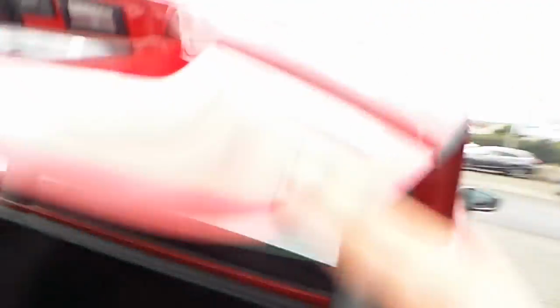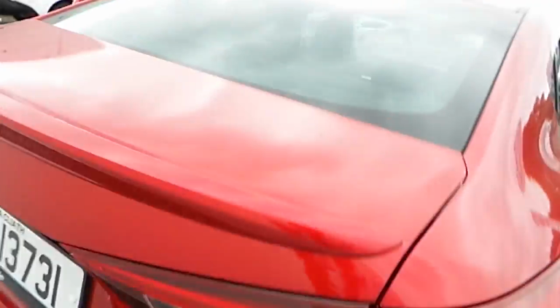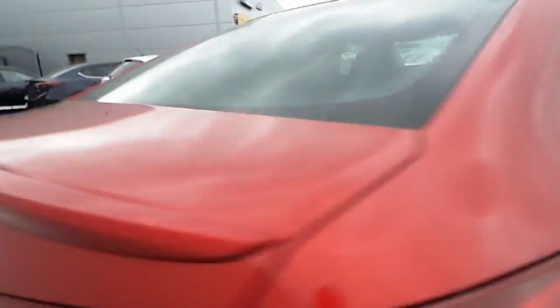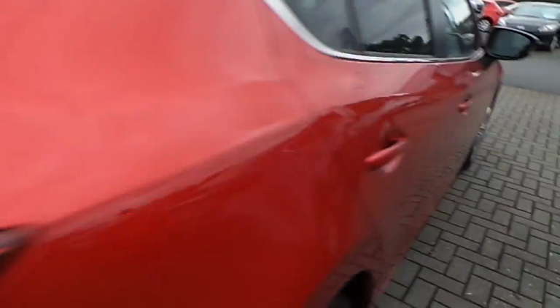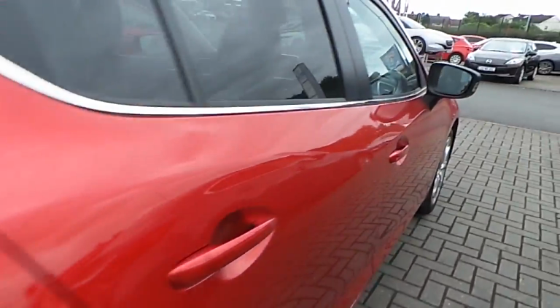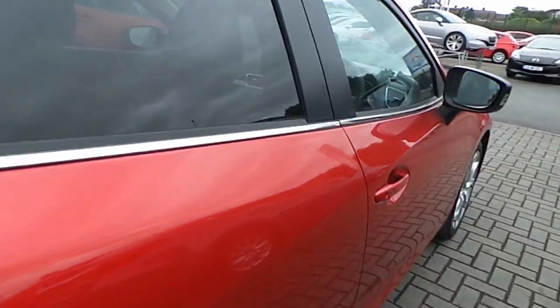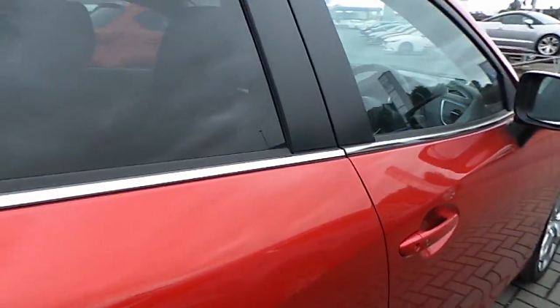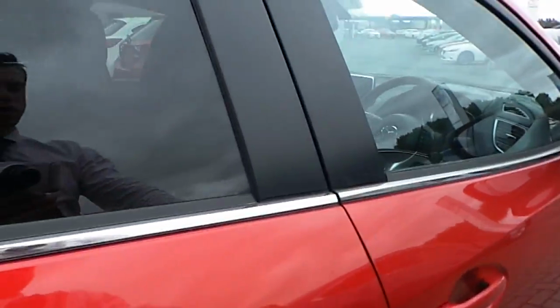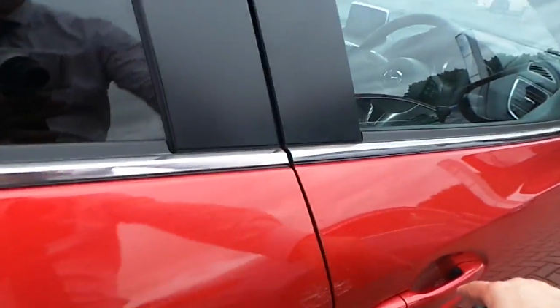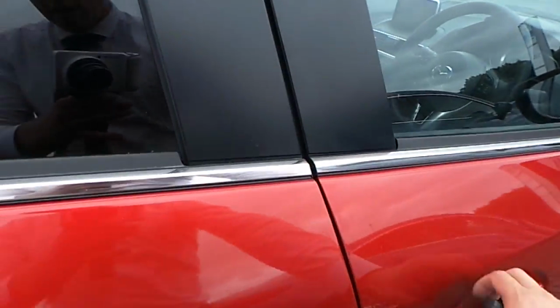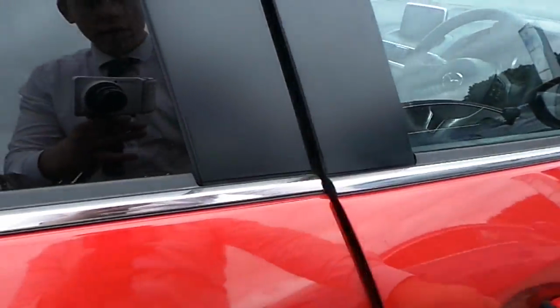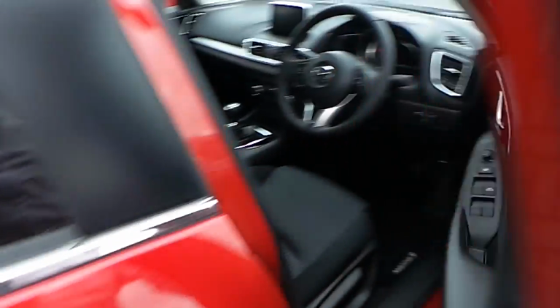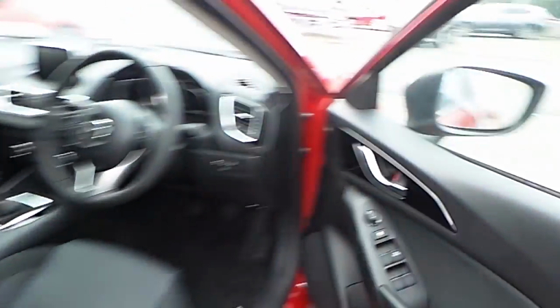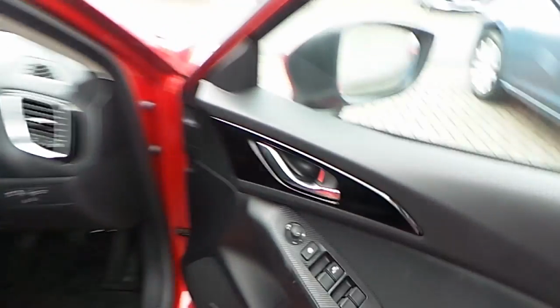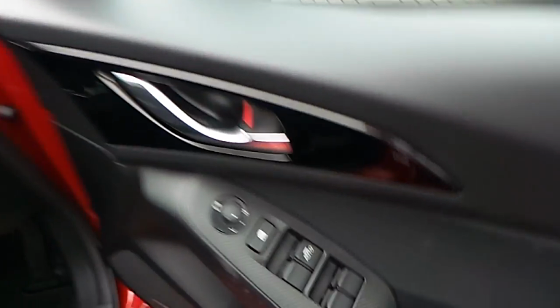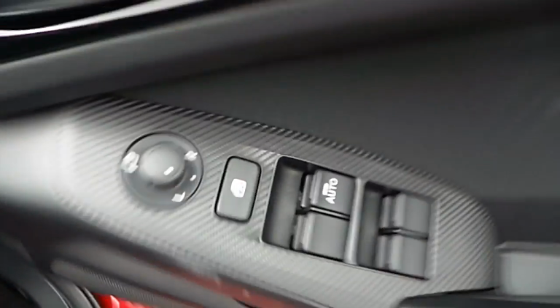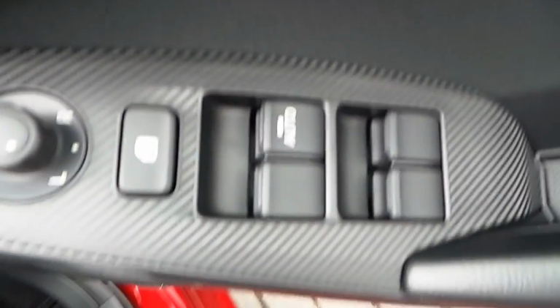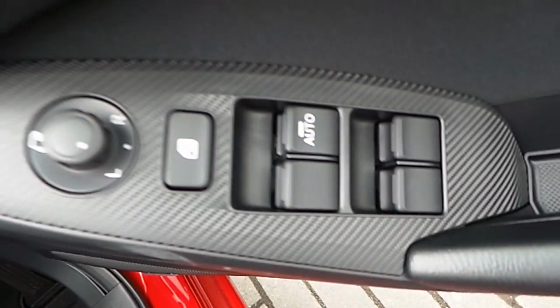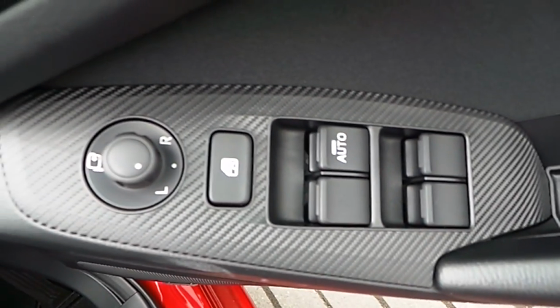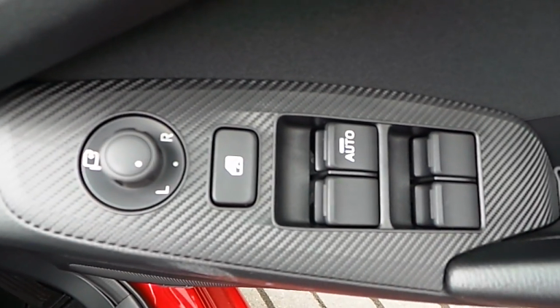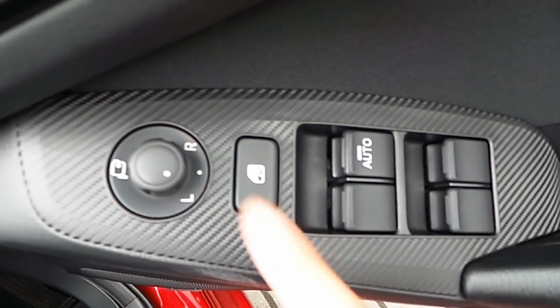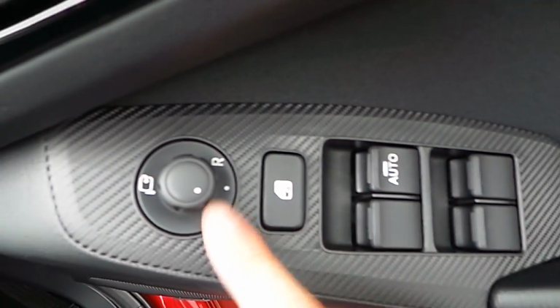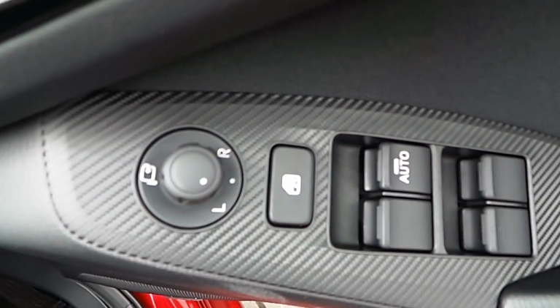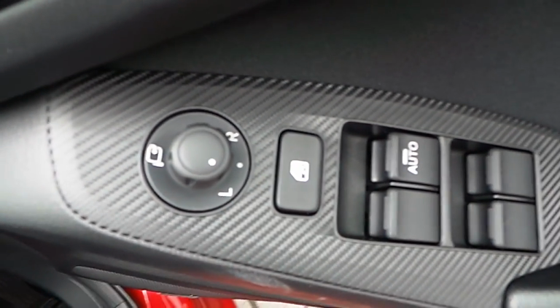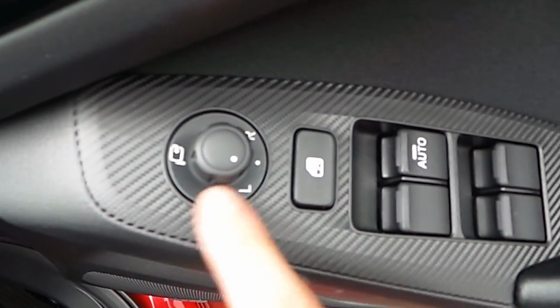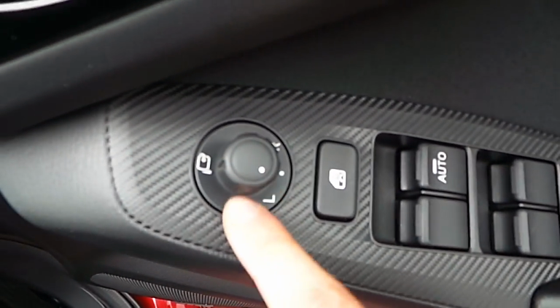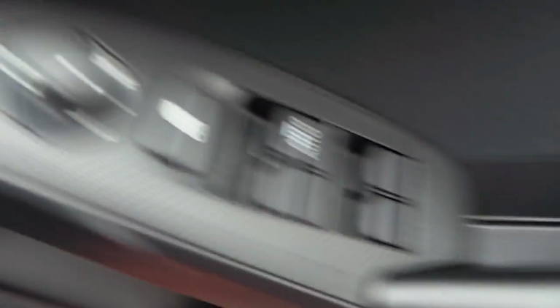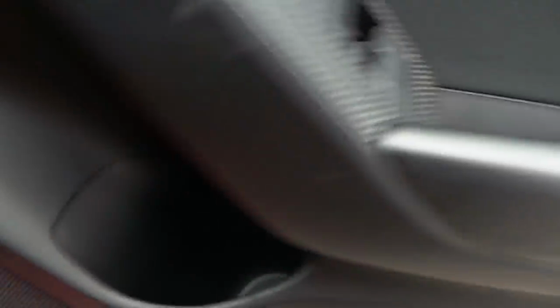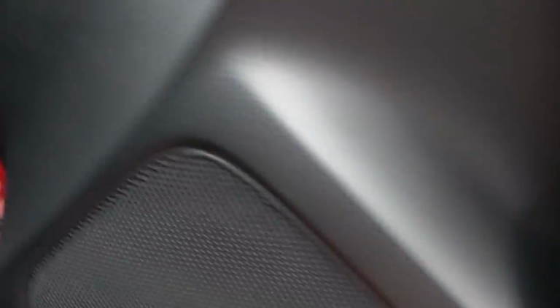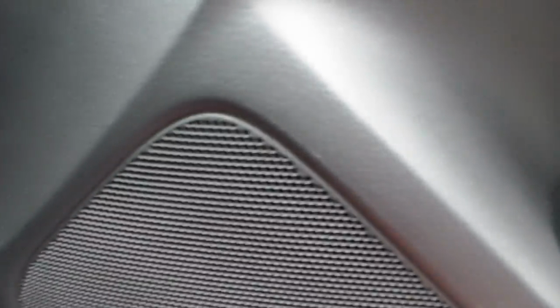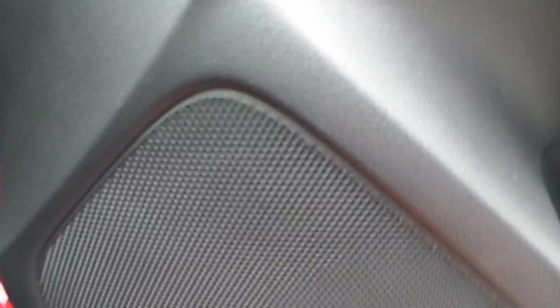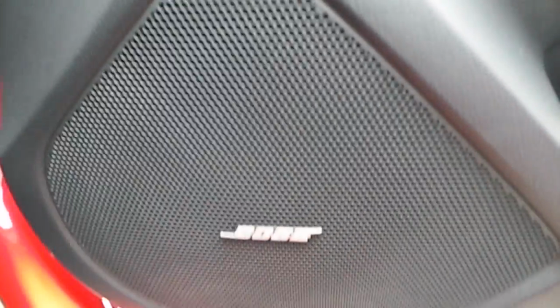Let's go over to the driver's side now. As you can see here, the car has electric windows all around and also electric mirrors which are foldable. It also features a Bose sound system.